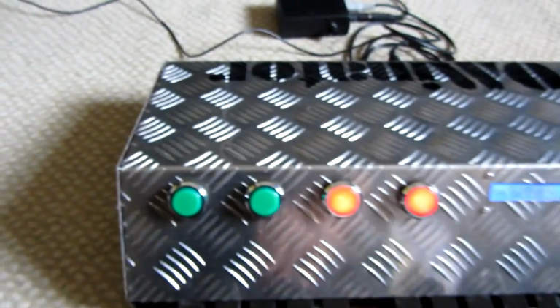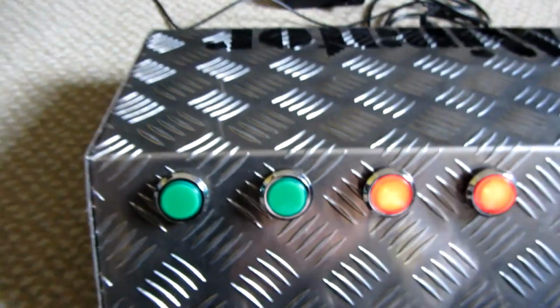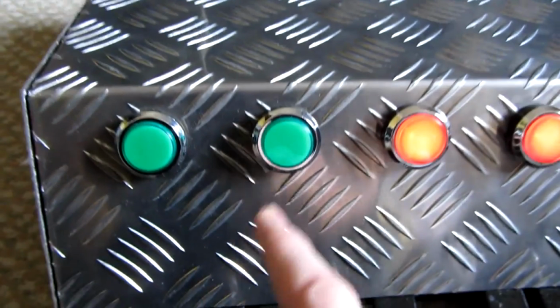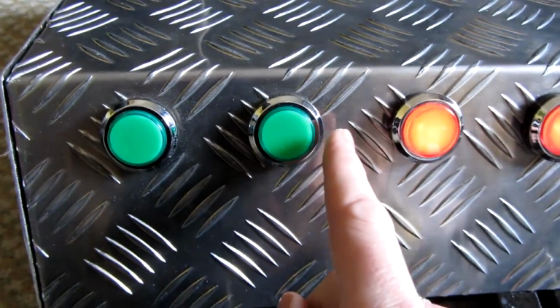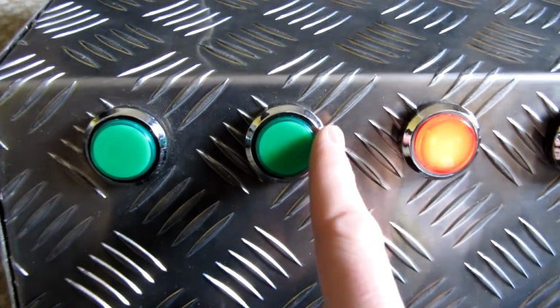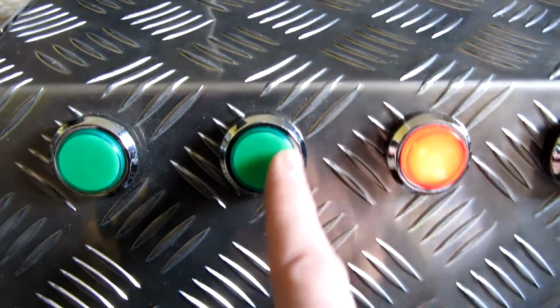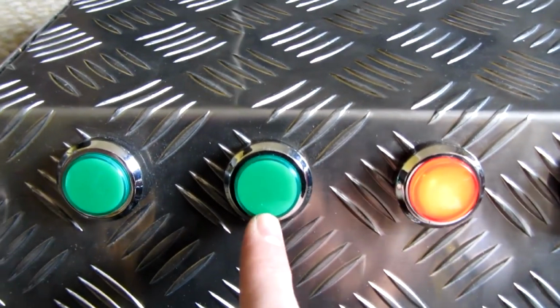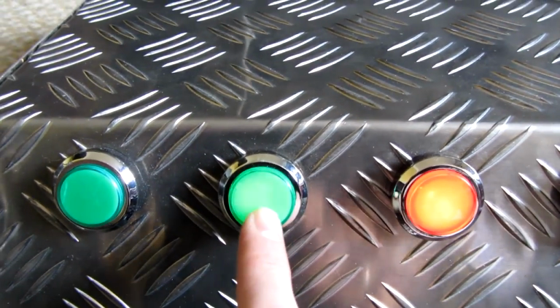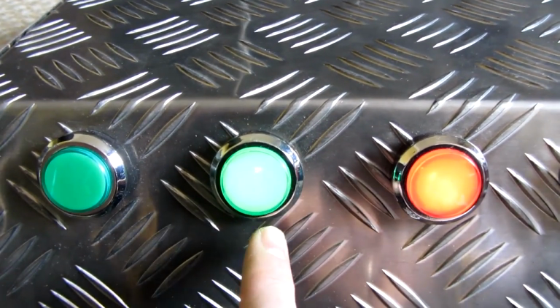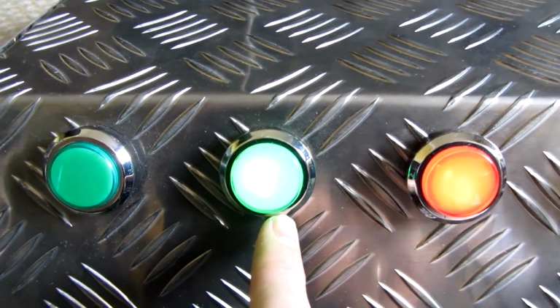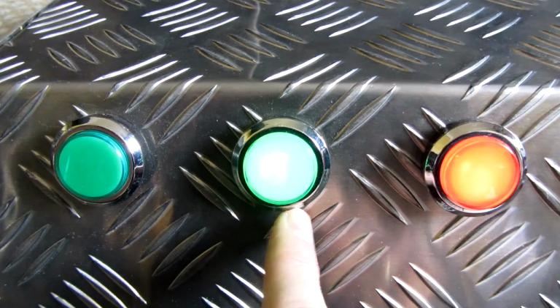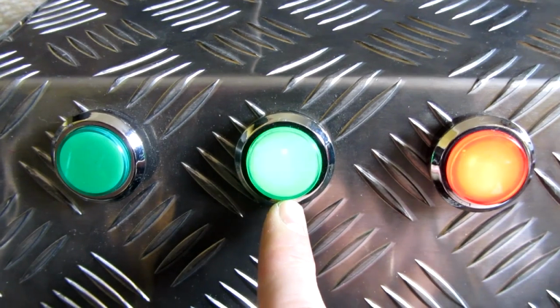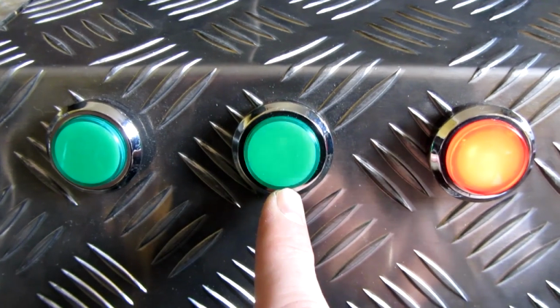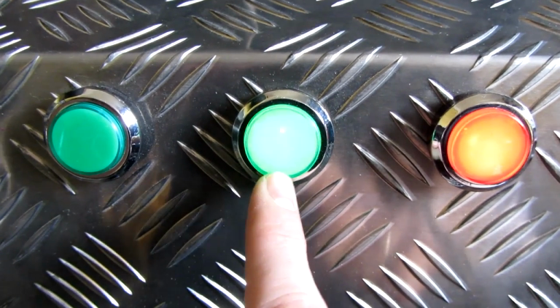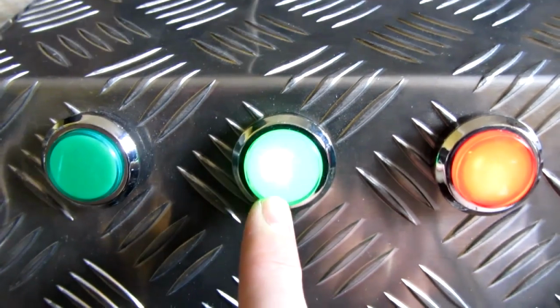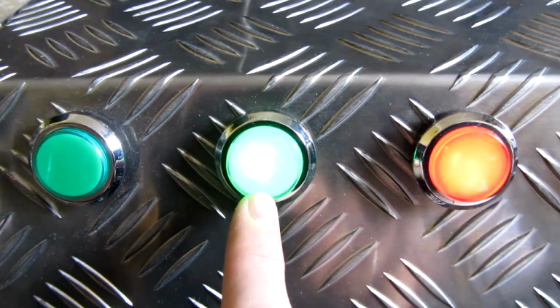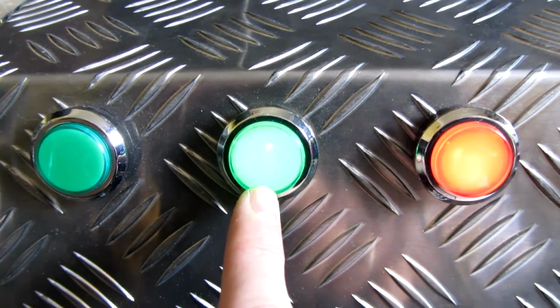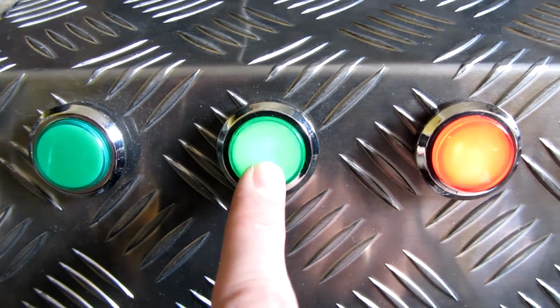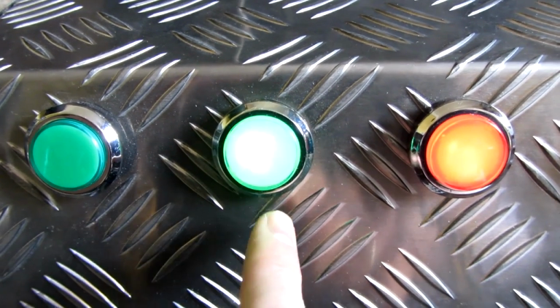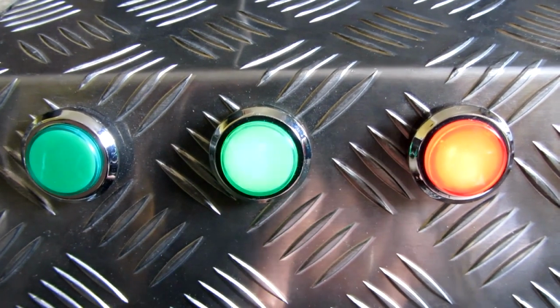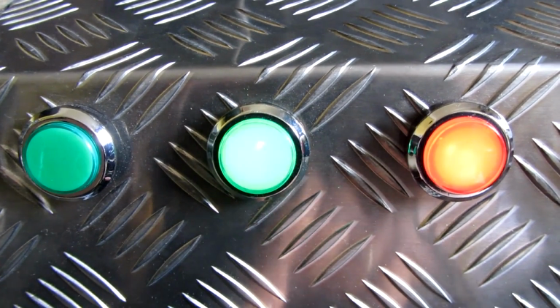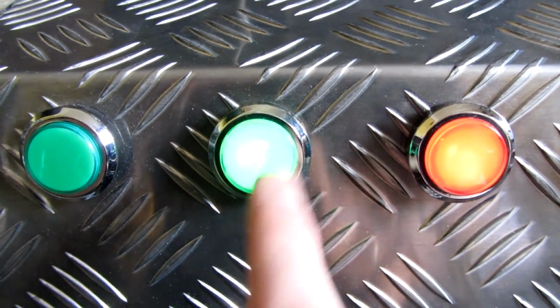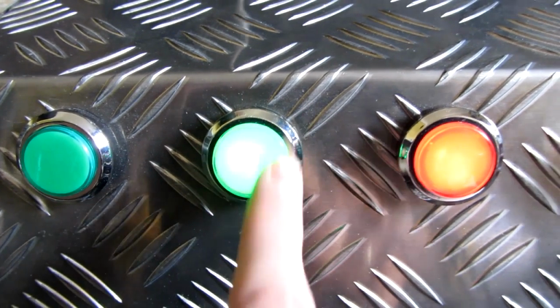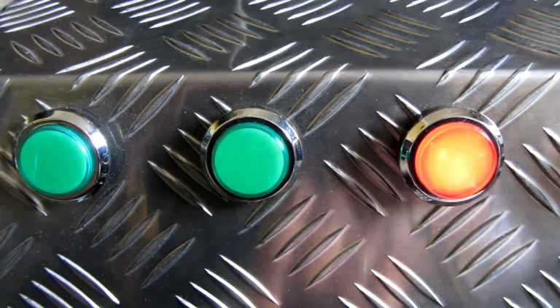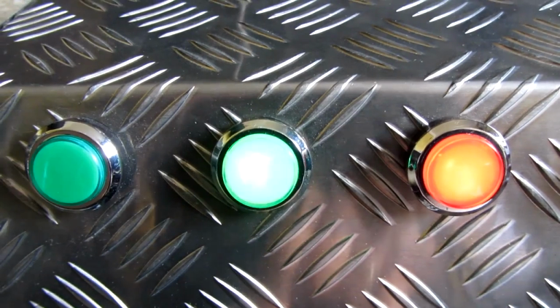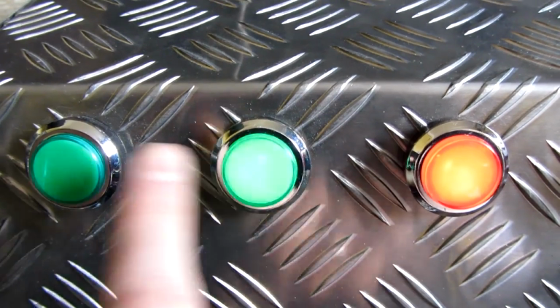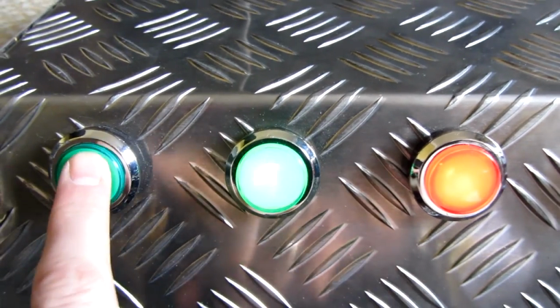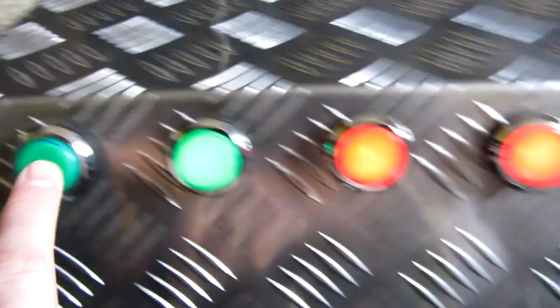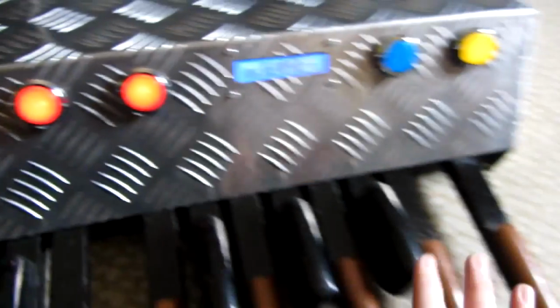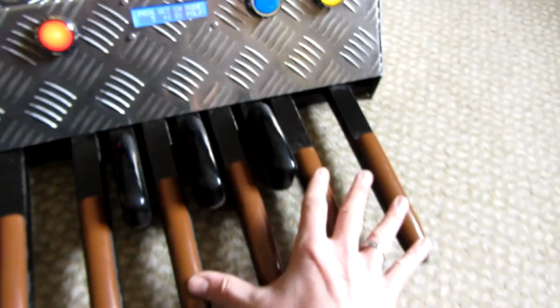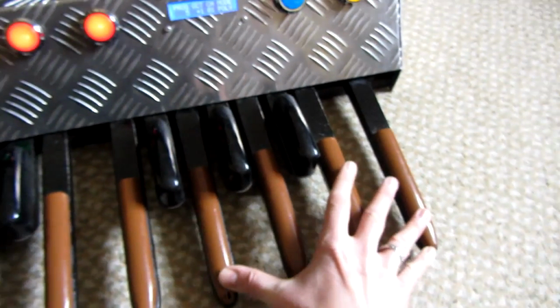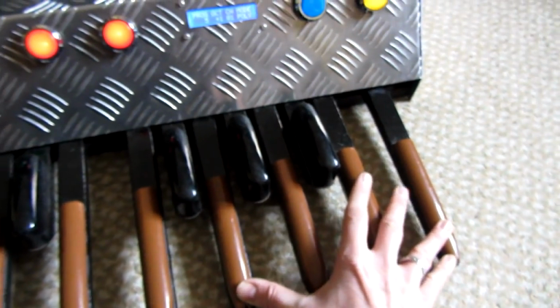Using the buttons at the end, we can also transpose up or down an octave, and it will flash to indicate. So that's one octave up, it will flash twice as fast for two octaves up, three octaves up, etc.